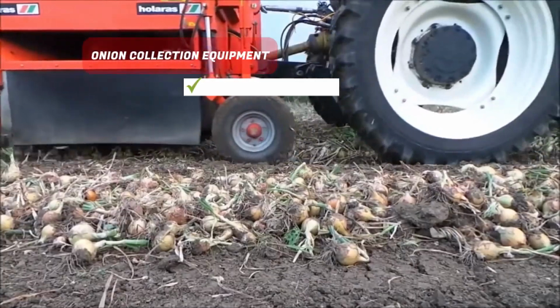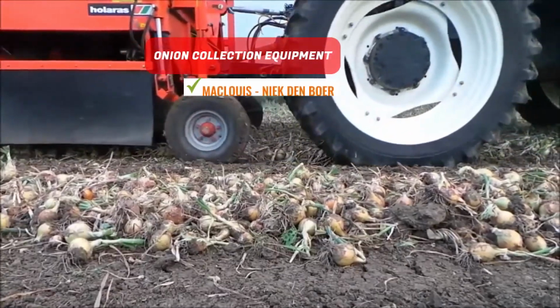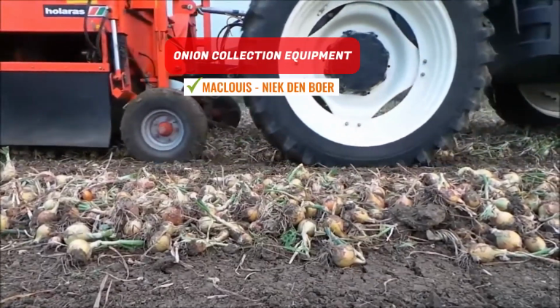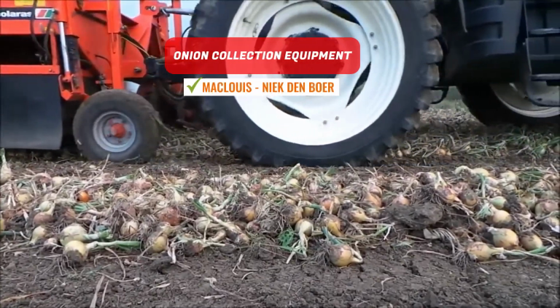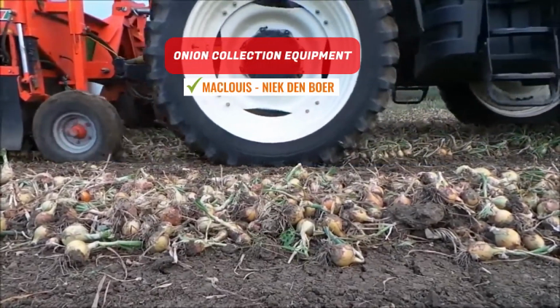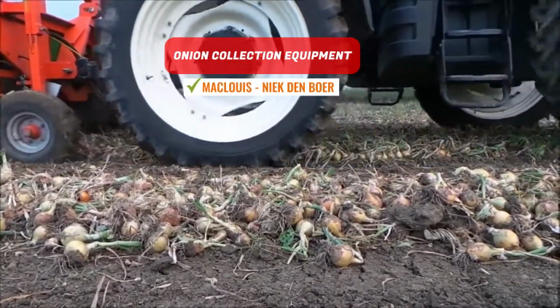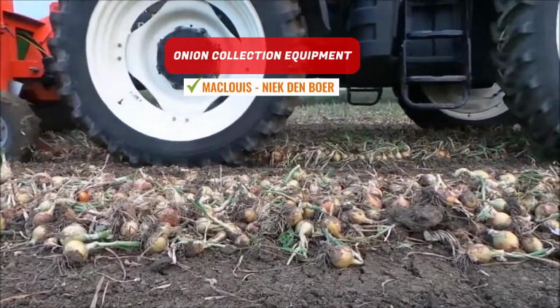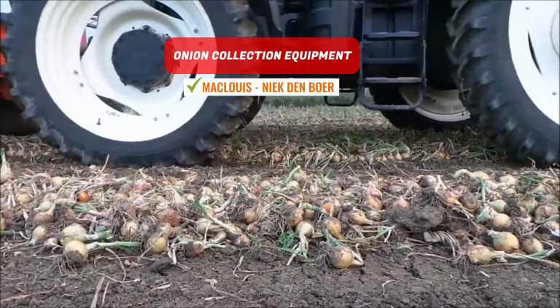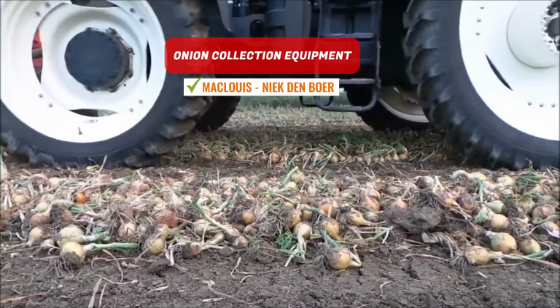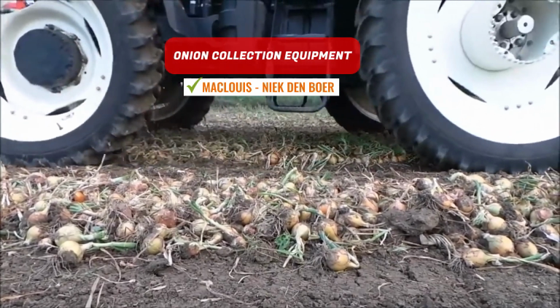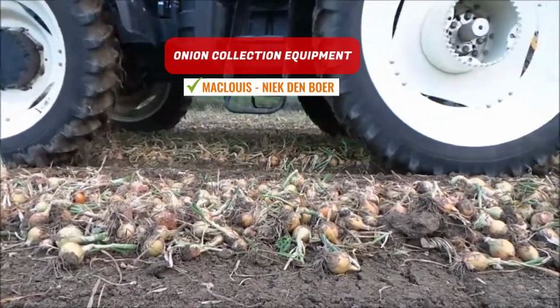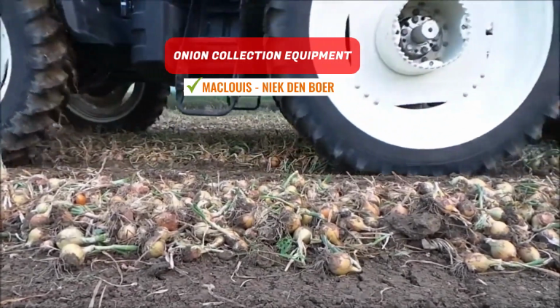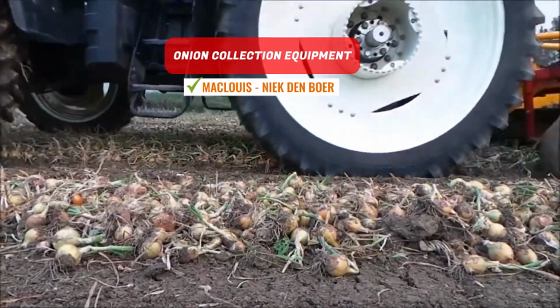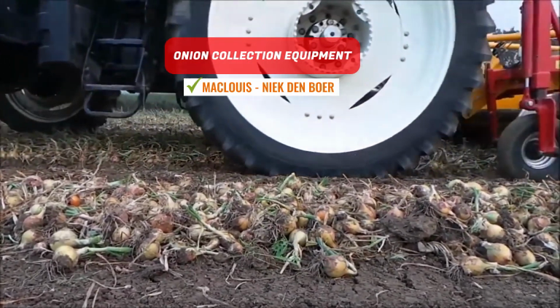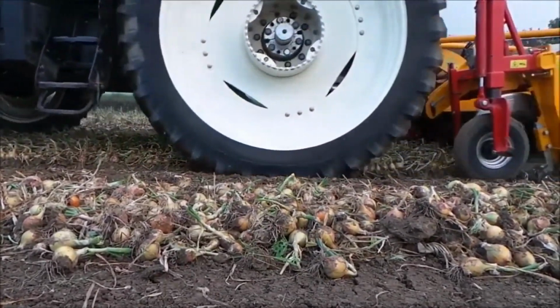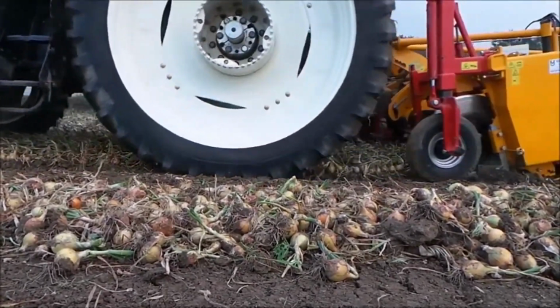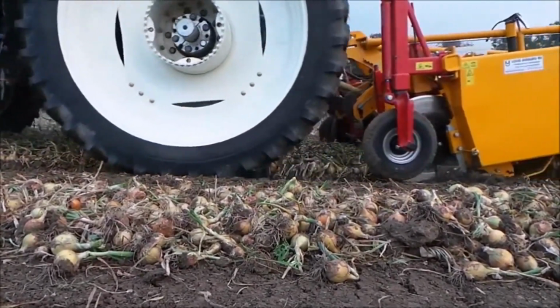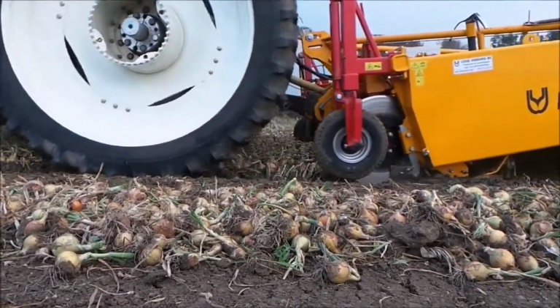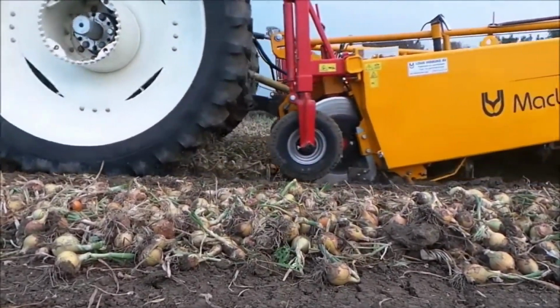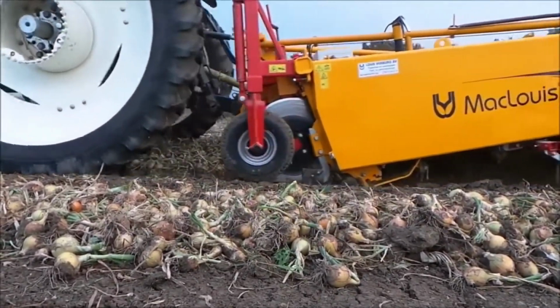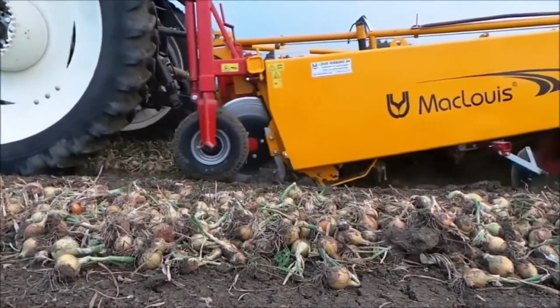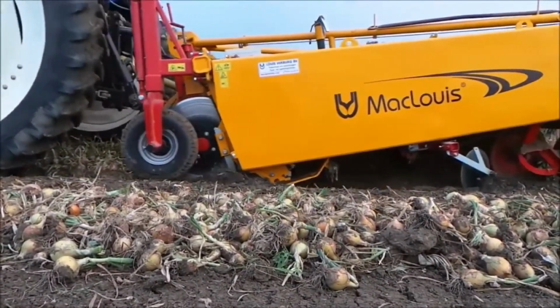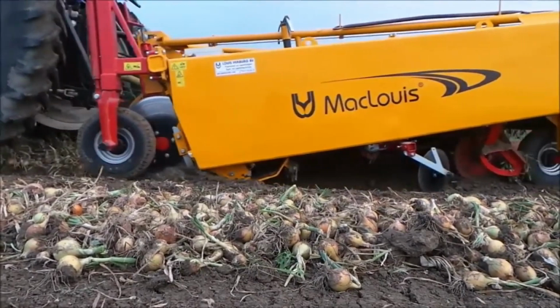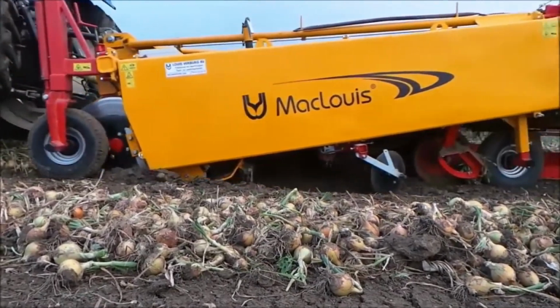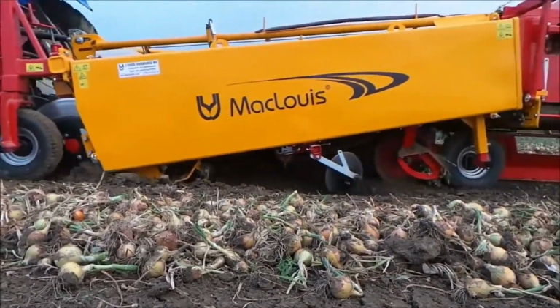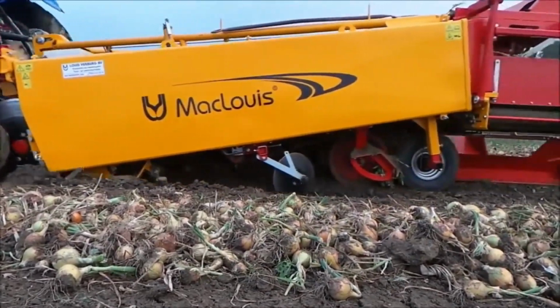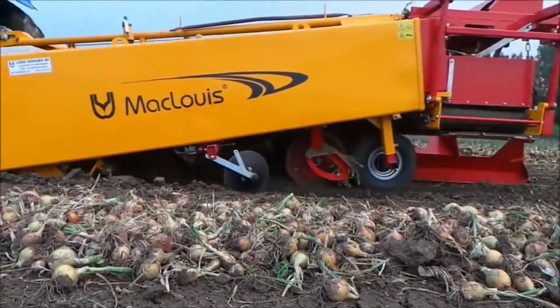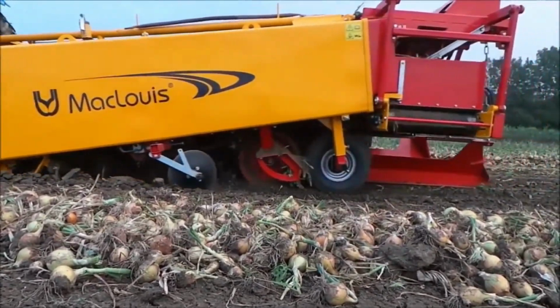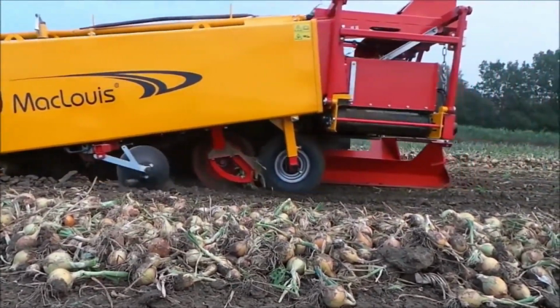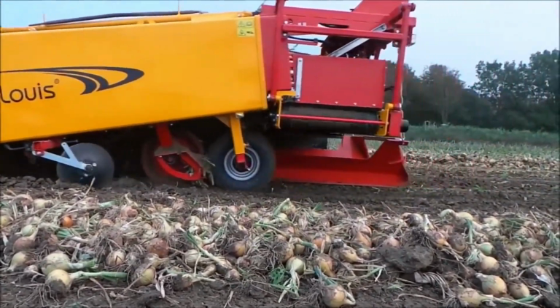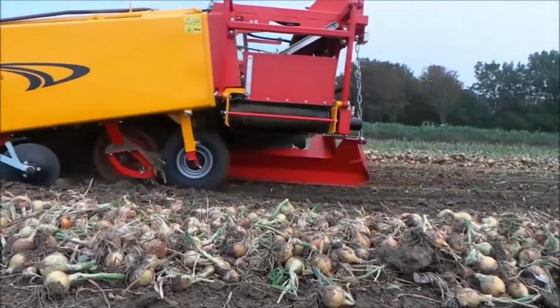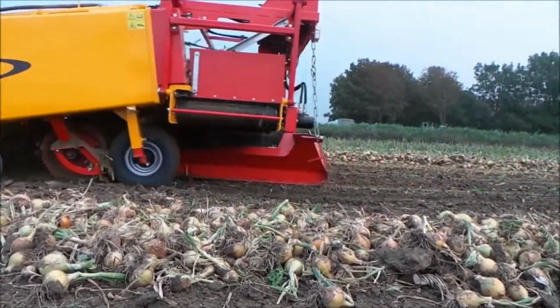Onion Collection Equipment. This advanced harvester enables the collection of onions from beds as wide as 2.25 meters. The machine expertly gathers and sorts the onions, ready for removal in the field.